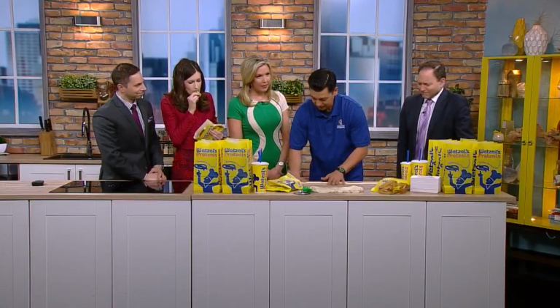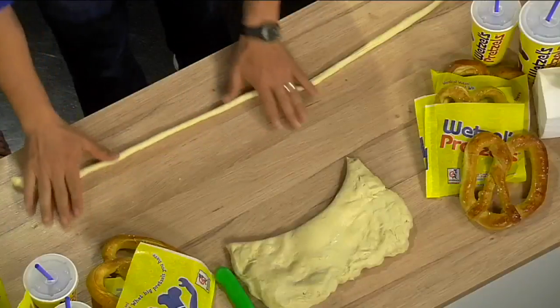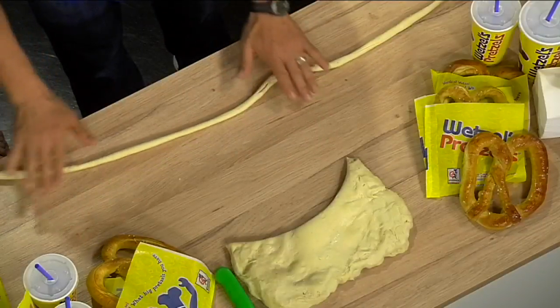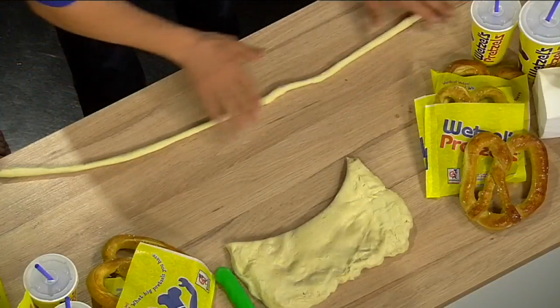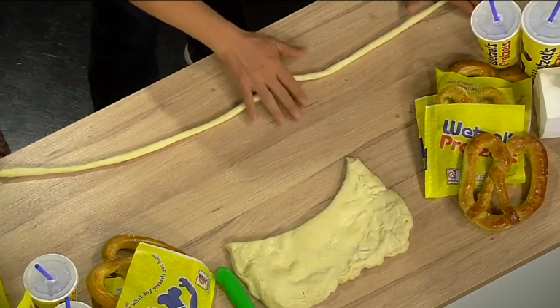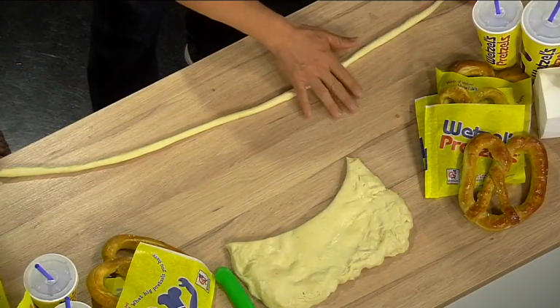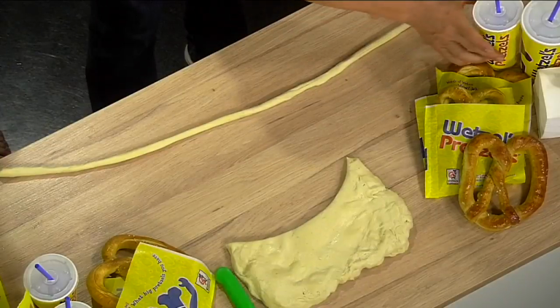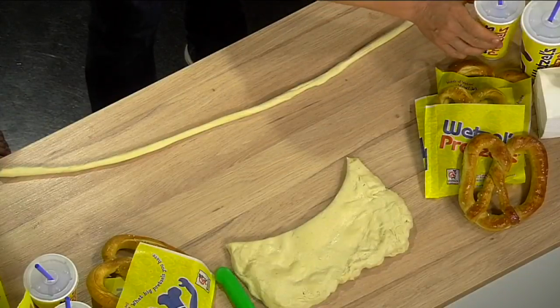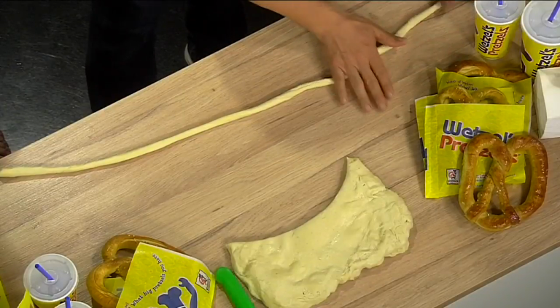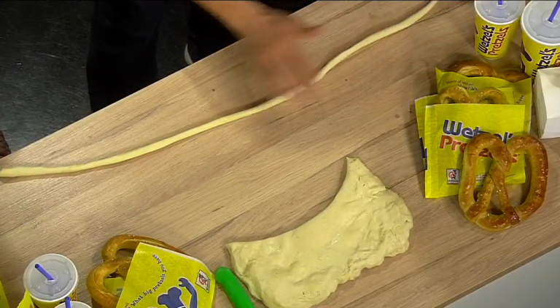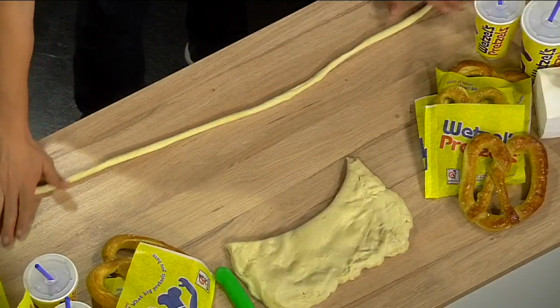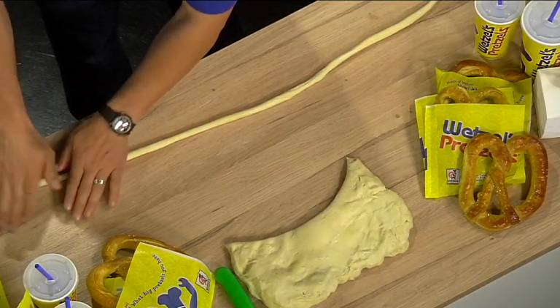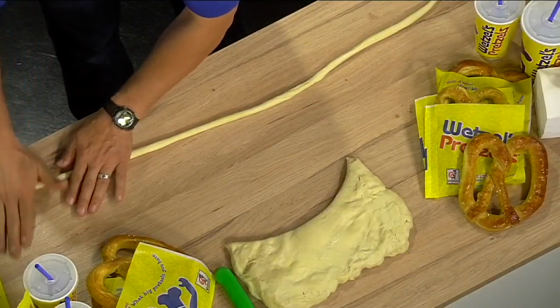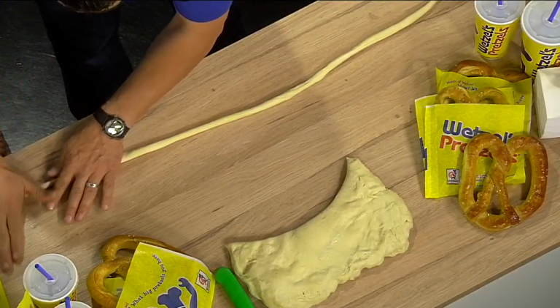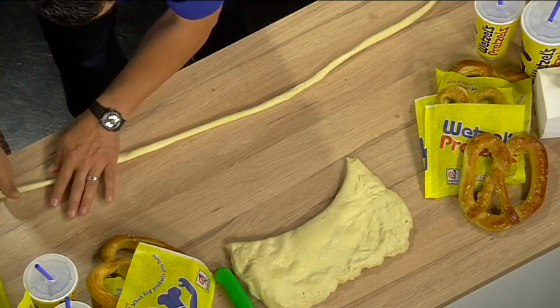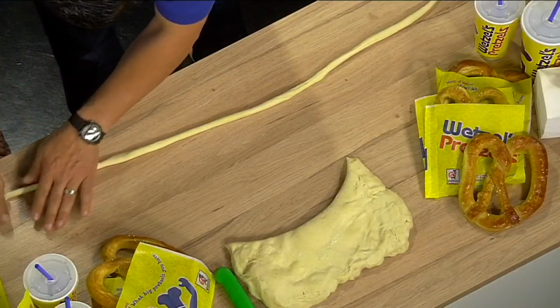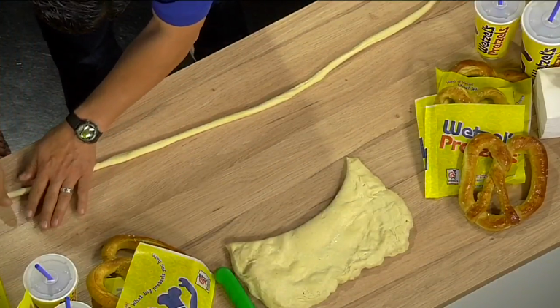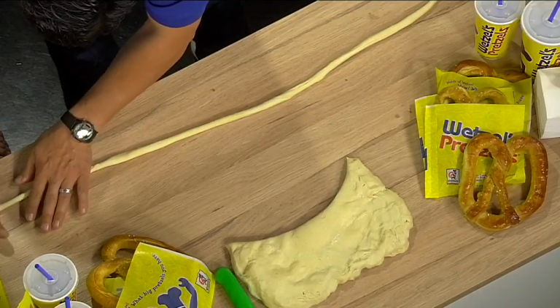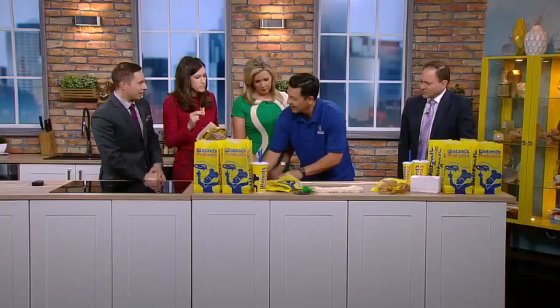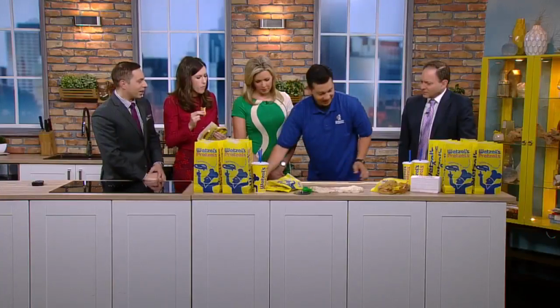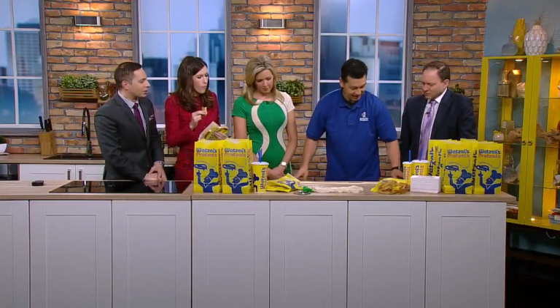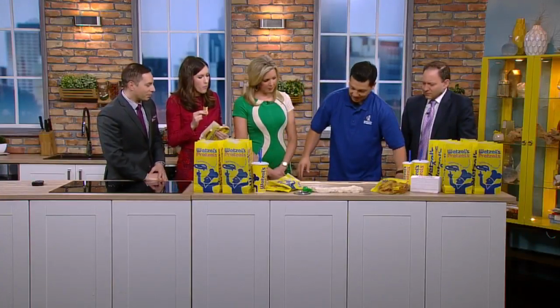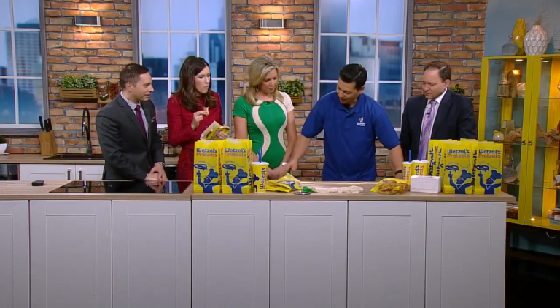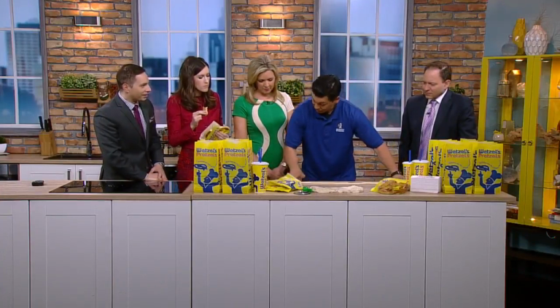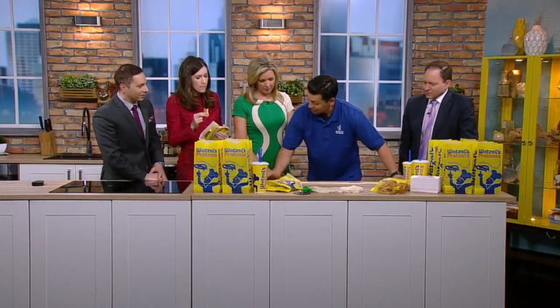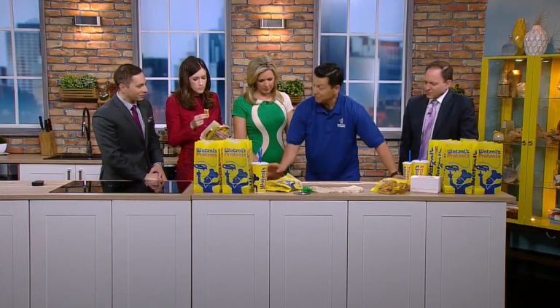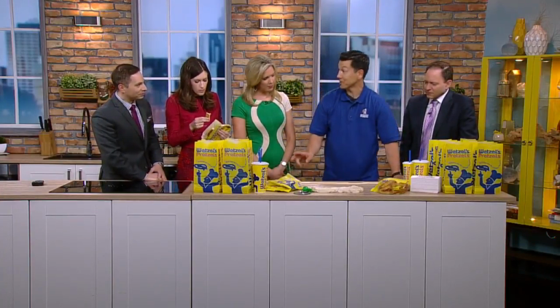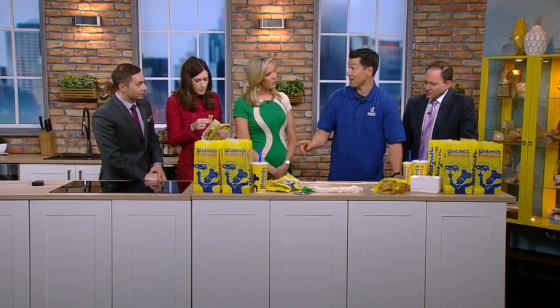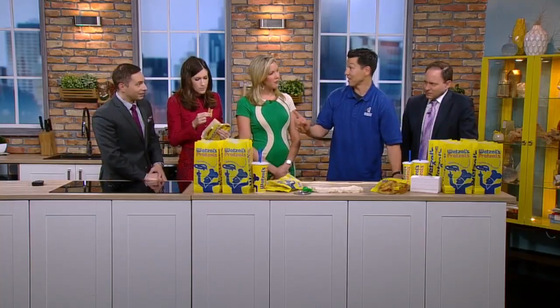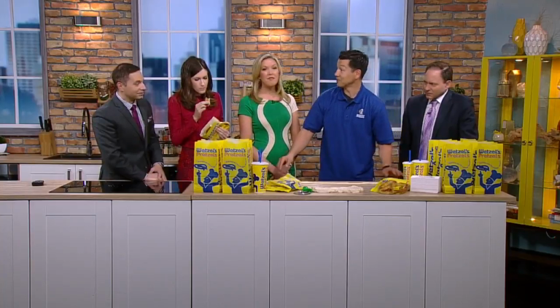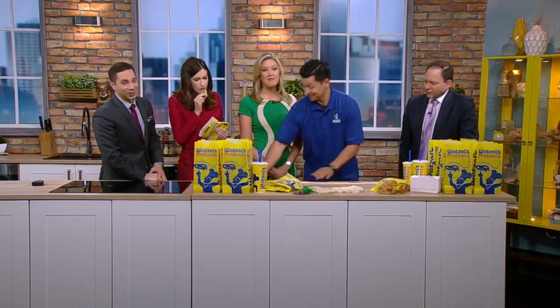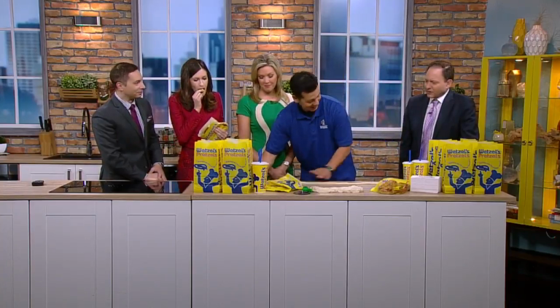Jack, do you have any idea where the pretzel shape came from? Because it feels like a circle would just be easier — and I know that's a donut. I don't know that, but actually if you go to wetzels.com, I think they have that information.